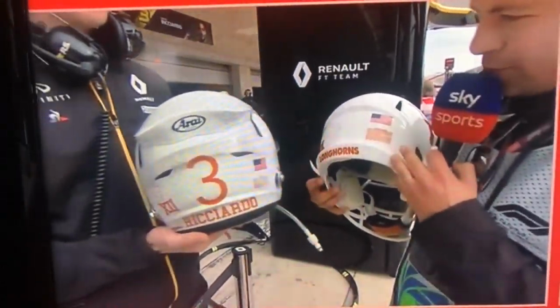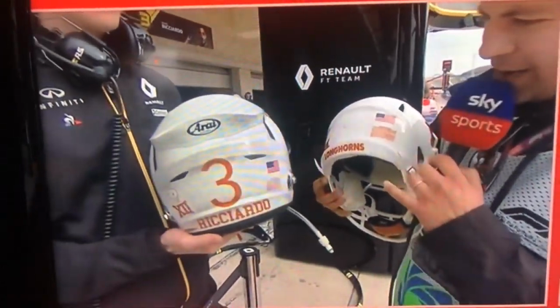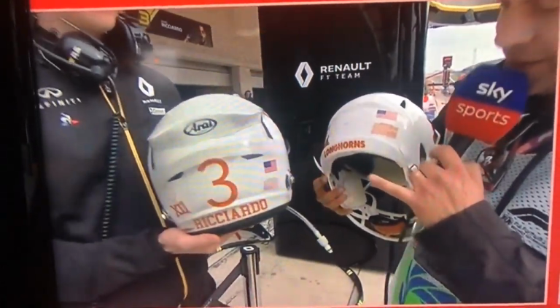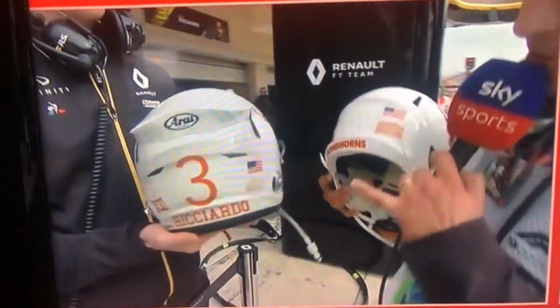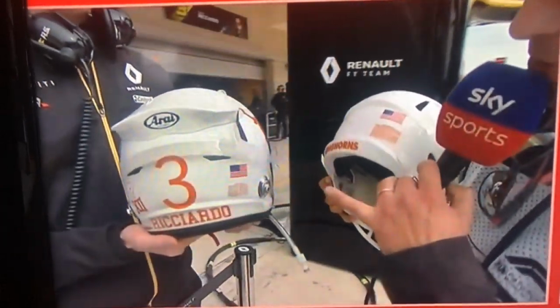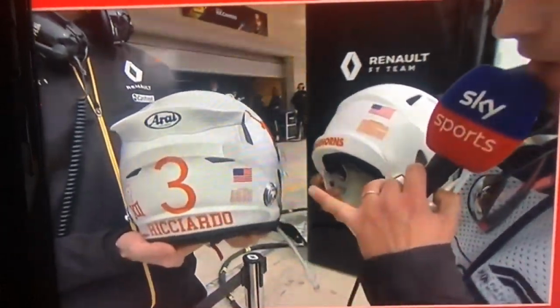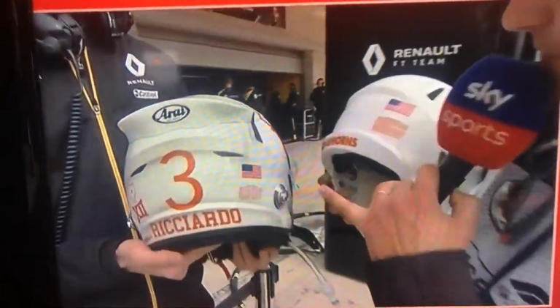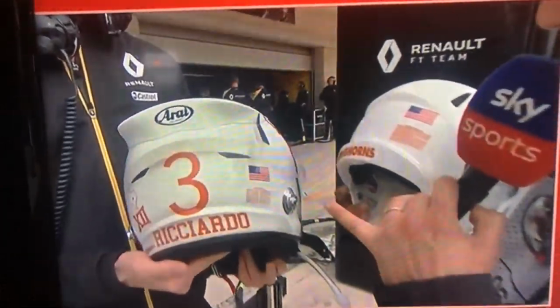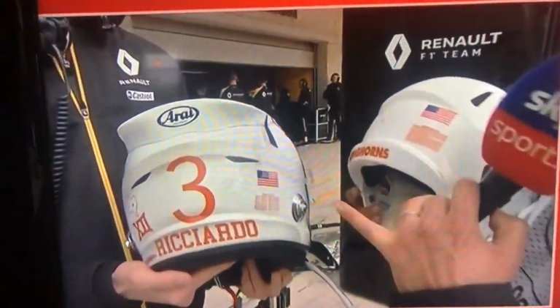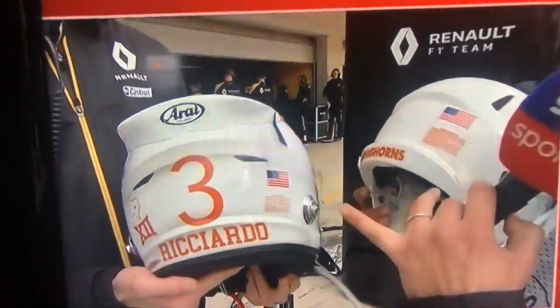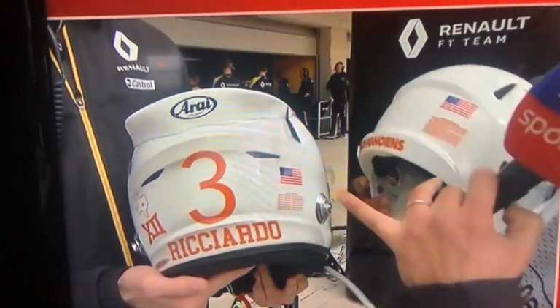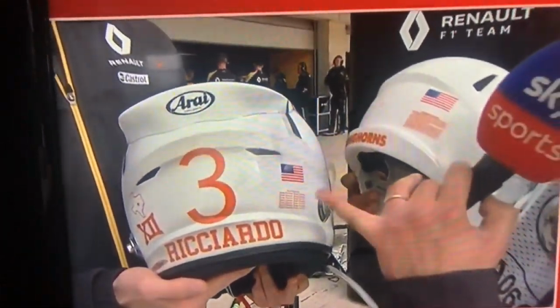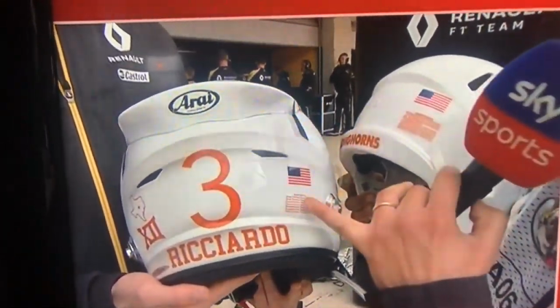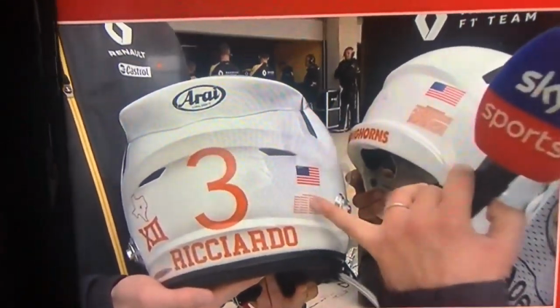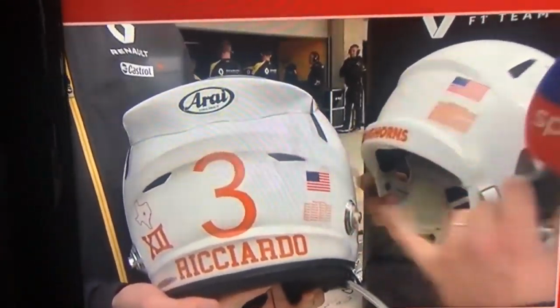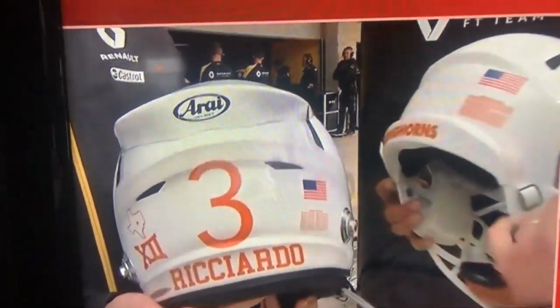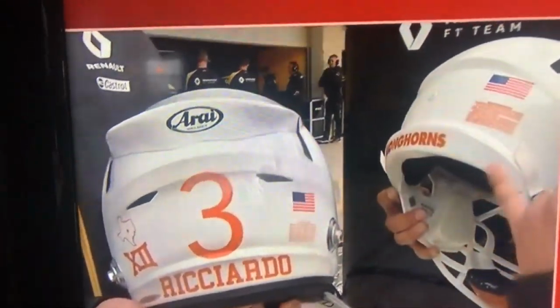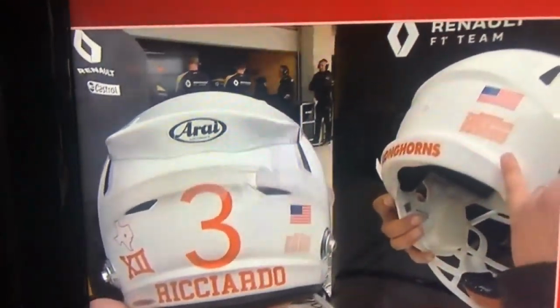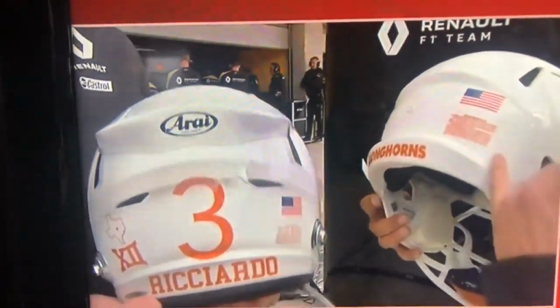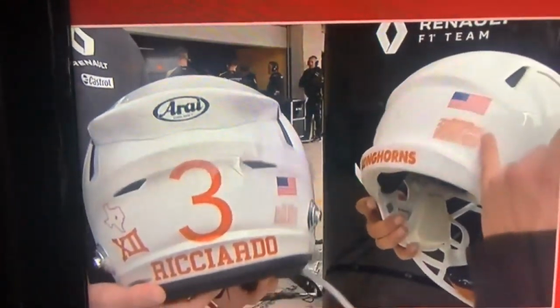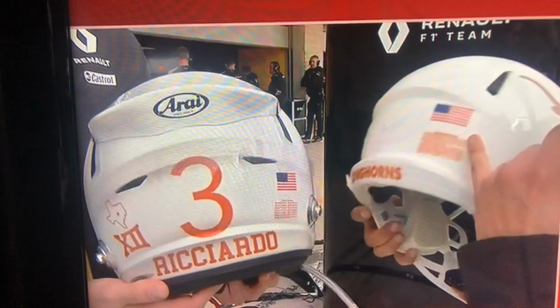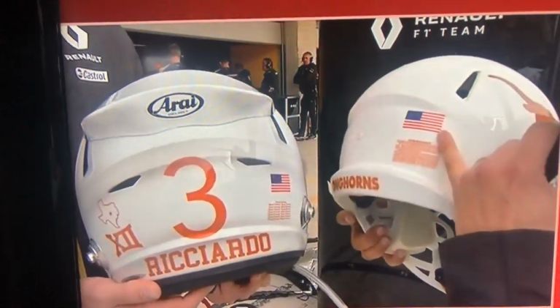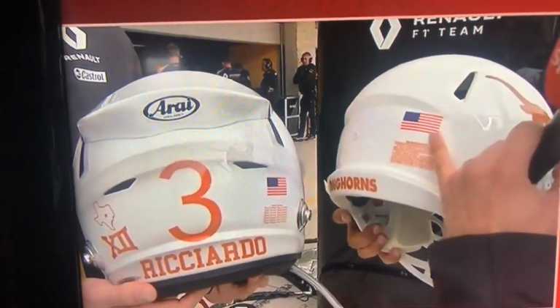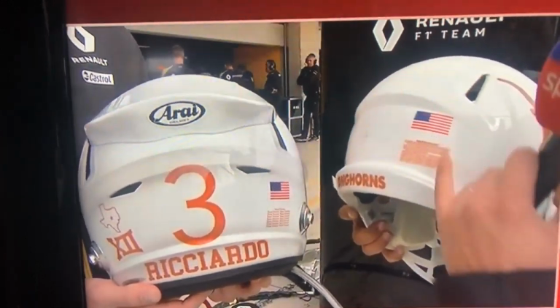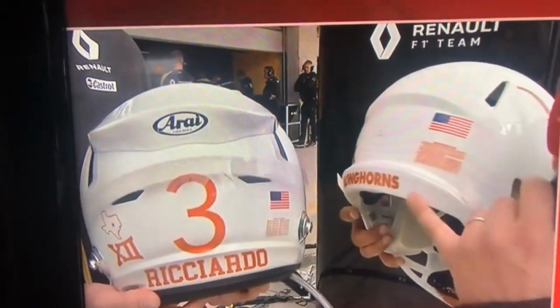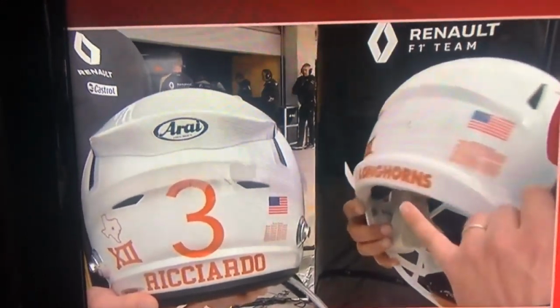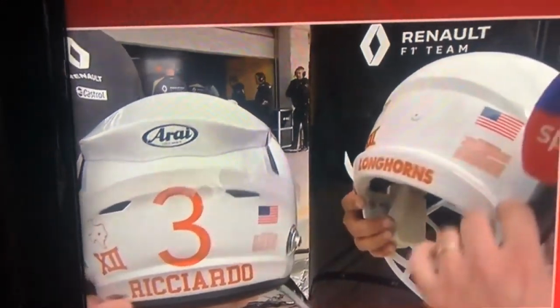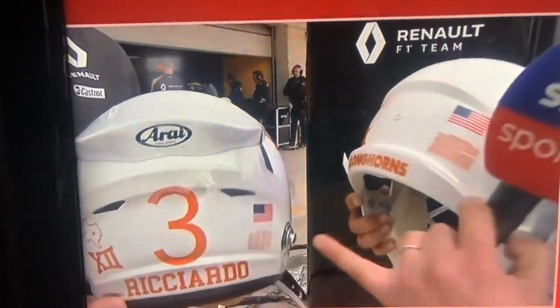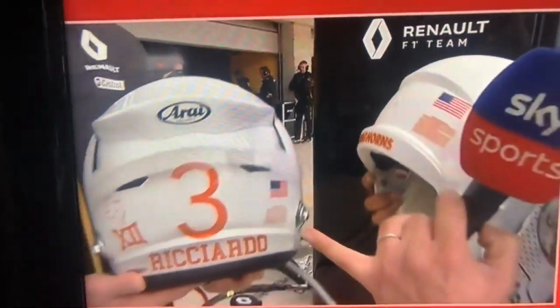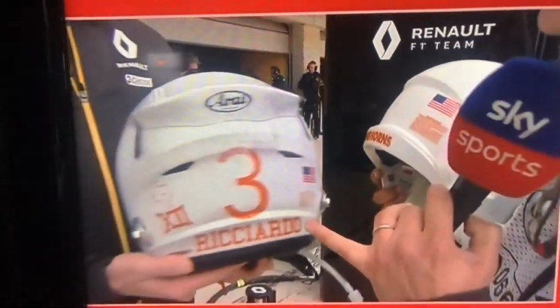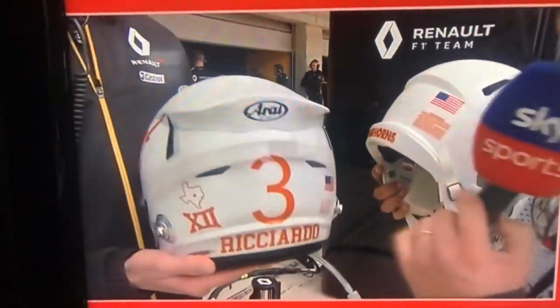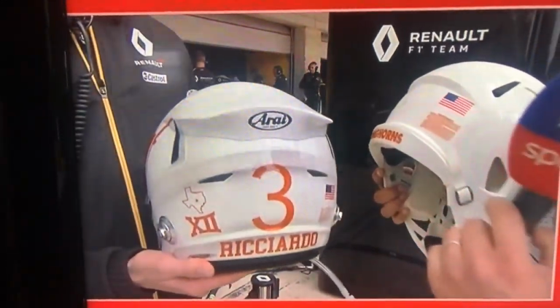Right, and down to even what the helmets have — "Texas Forever" on there, the US flag, and of course number three for Riccardo.